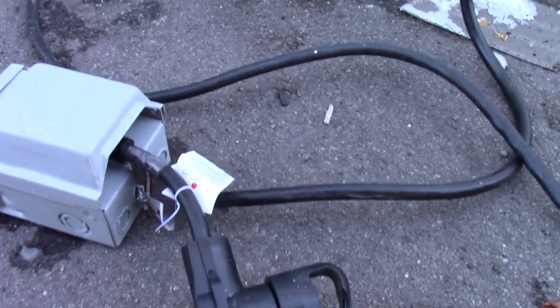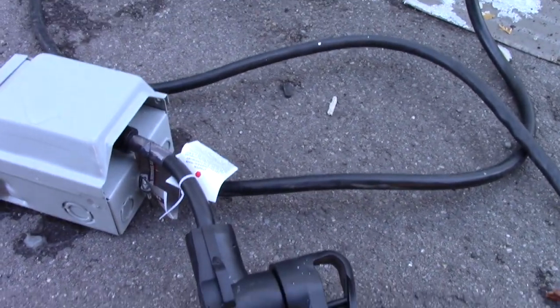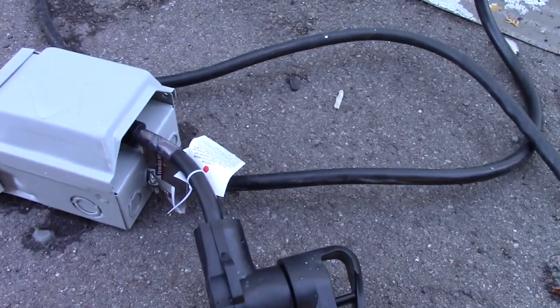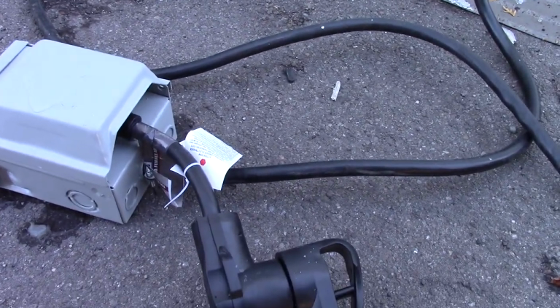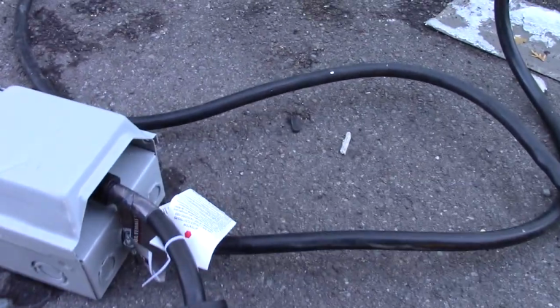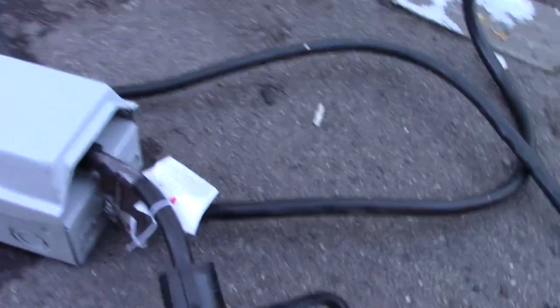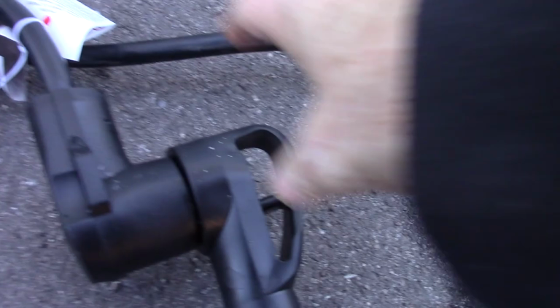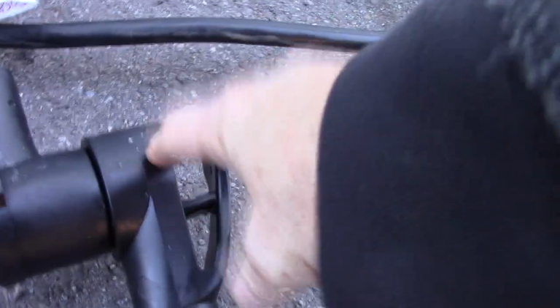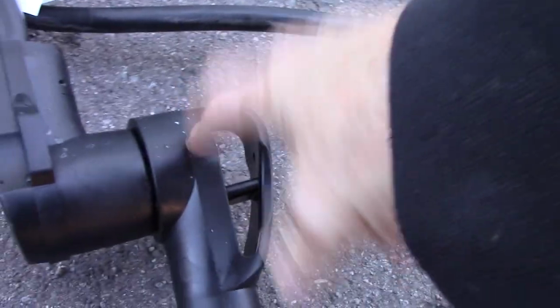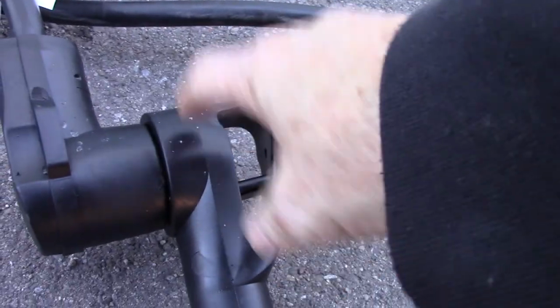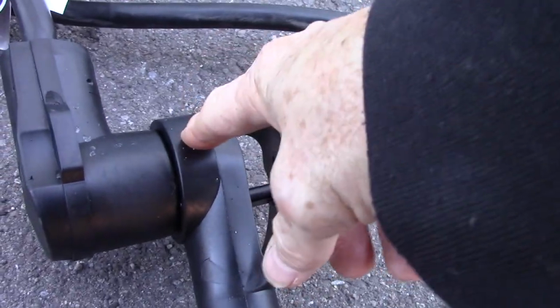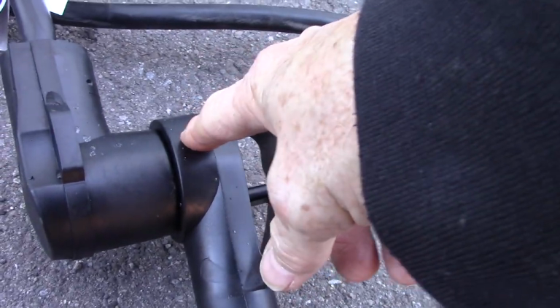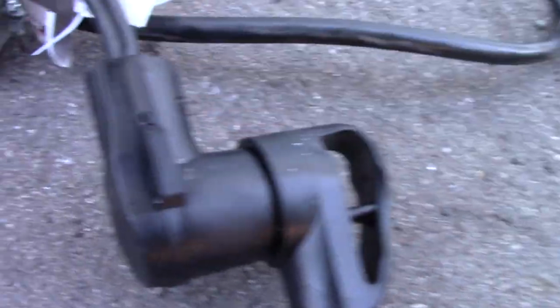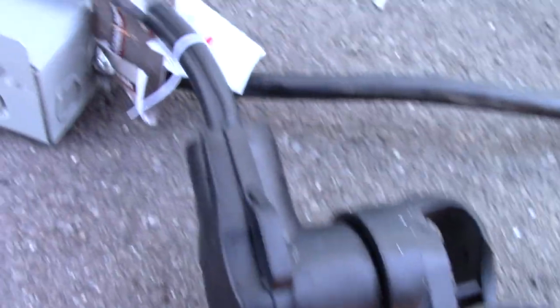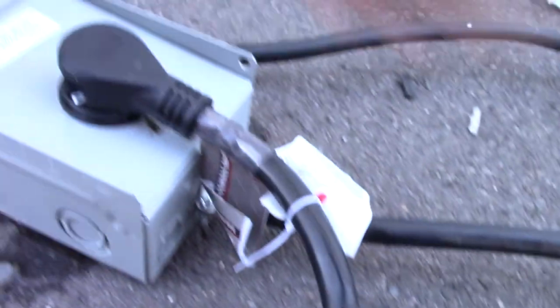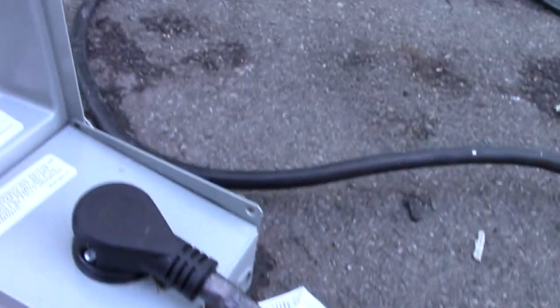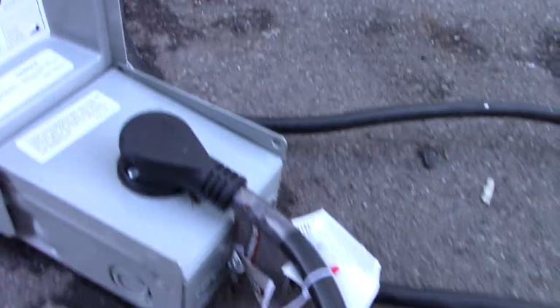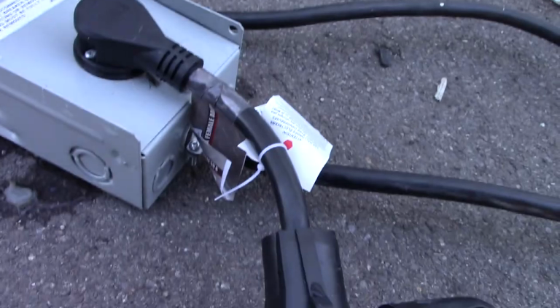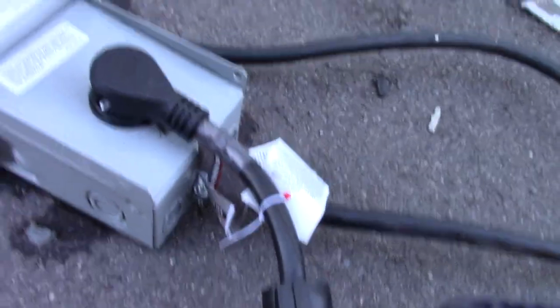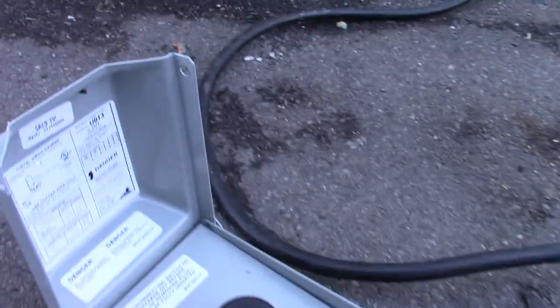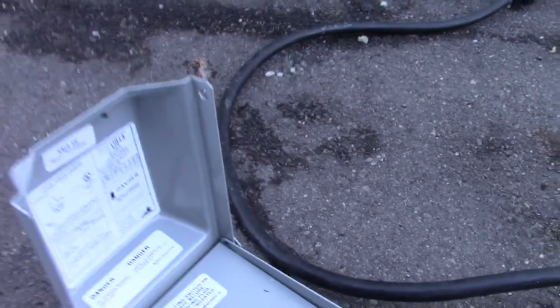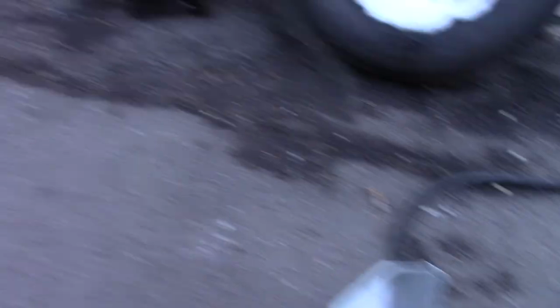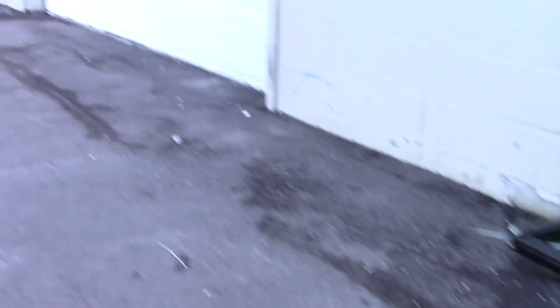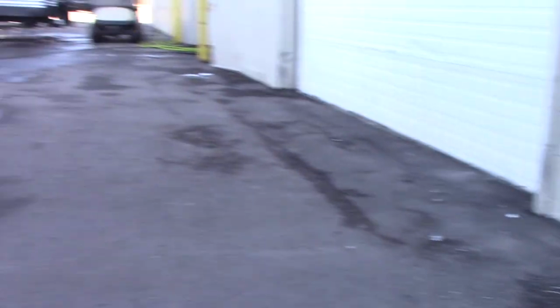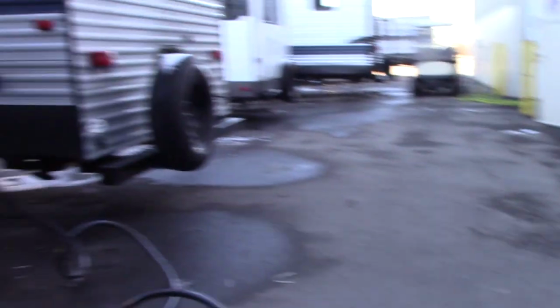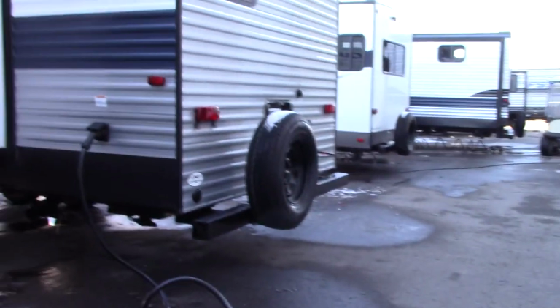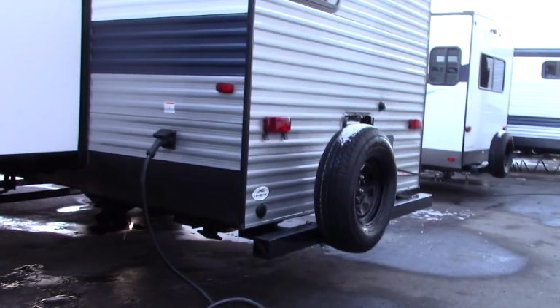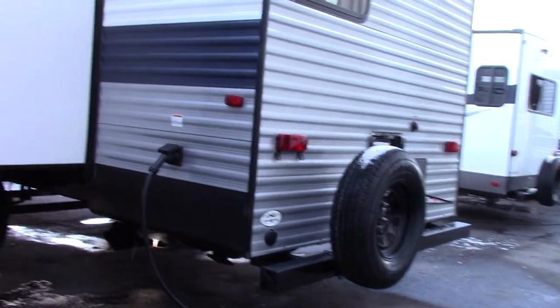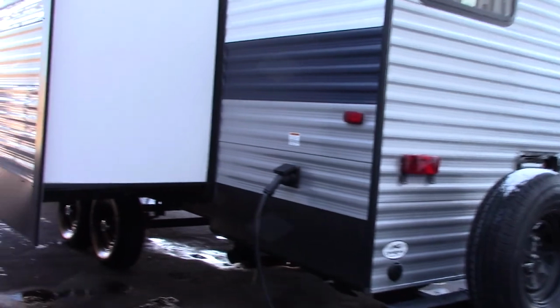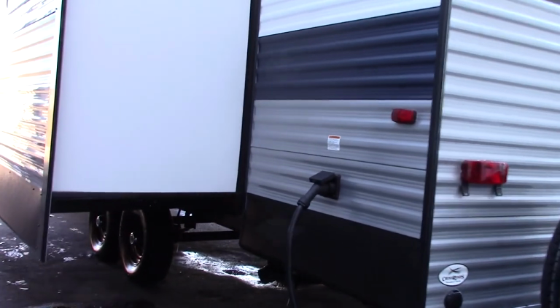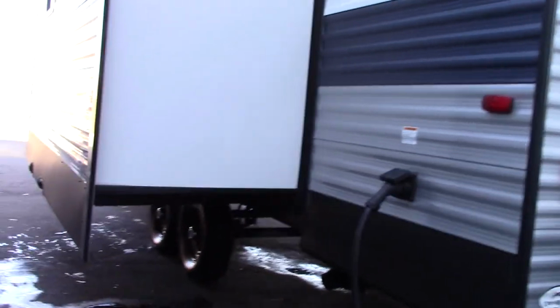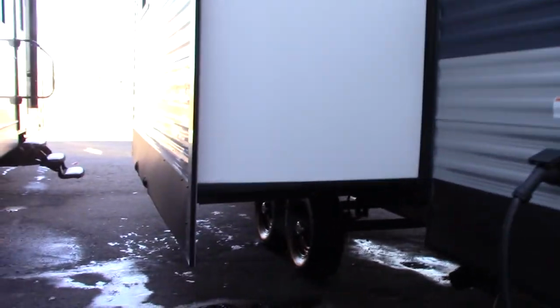If your campground has 50 amp, you just plug it in directly to the receptacle. Otherwise you can adapt down to 30 amp and even down to 15 — but remember you can't run the air conditioners on 15 amps.